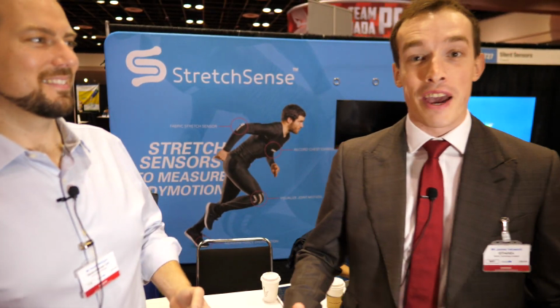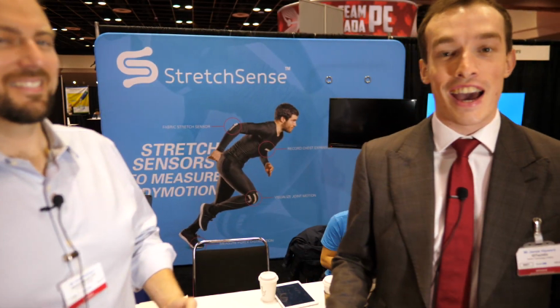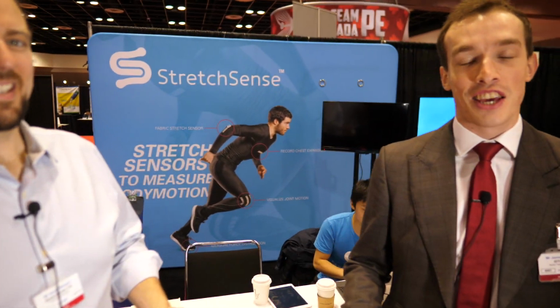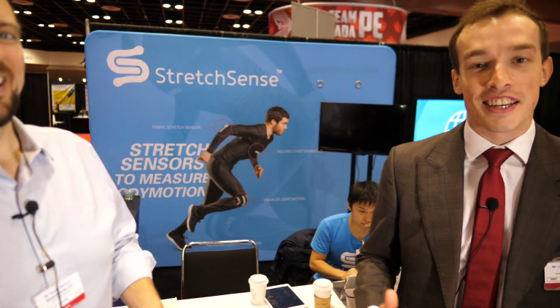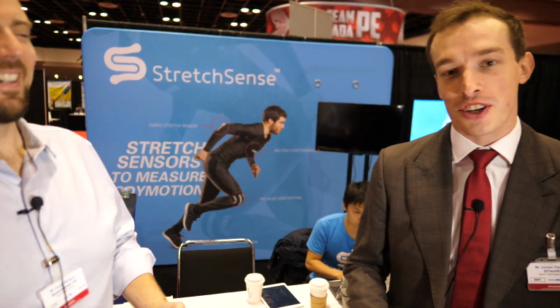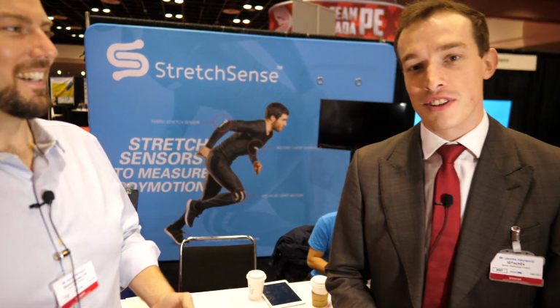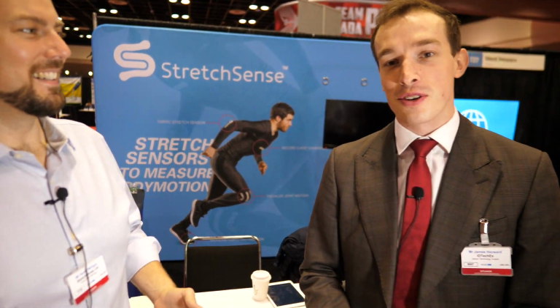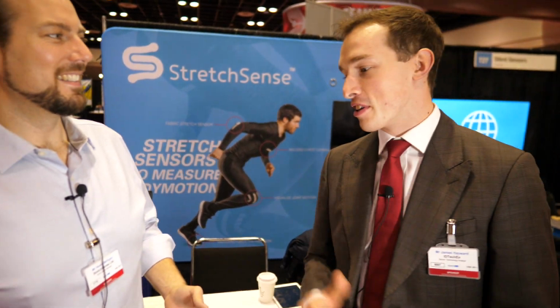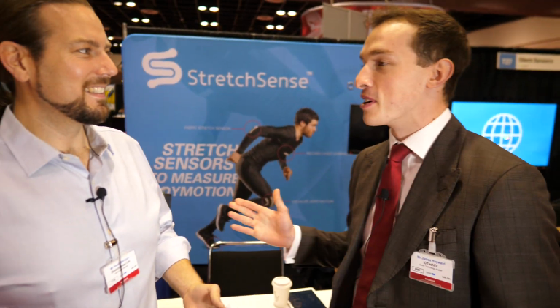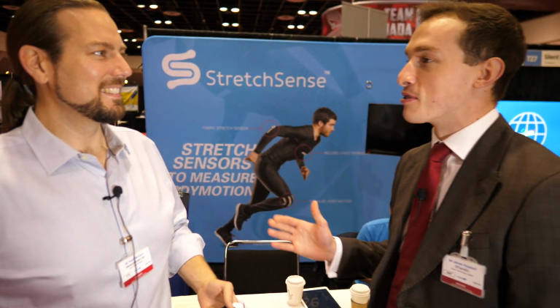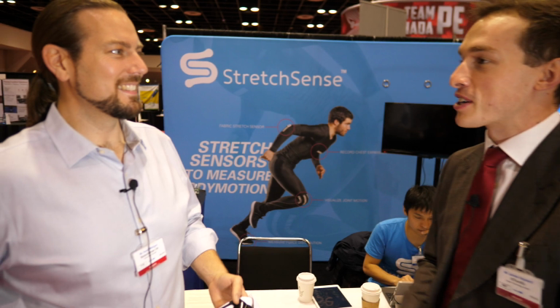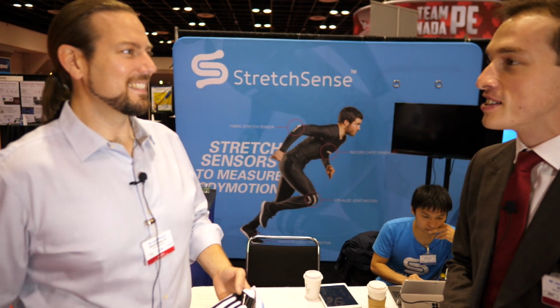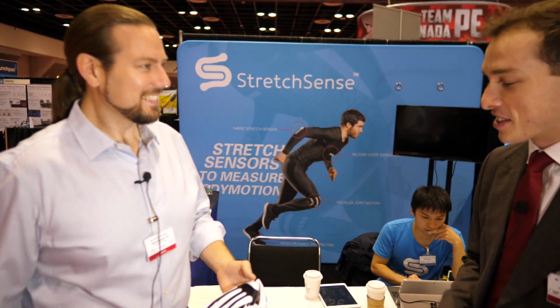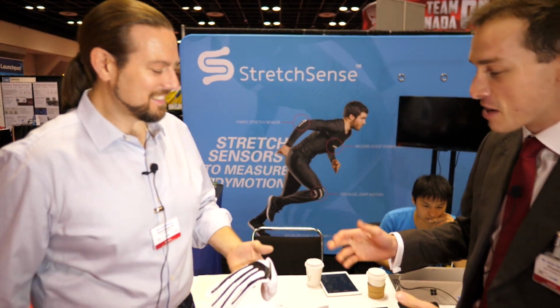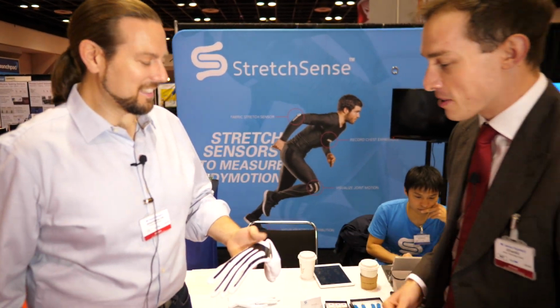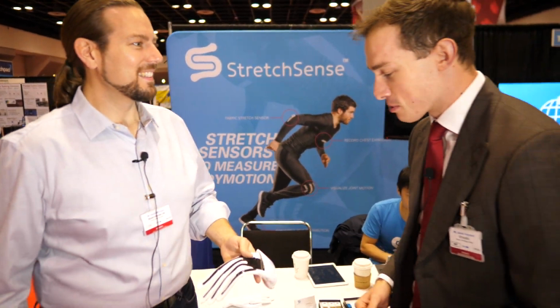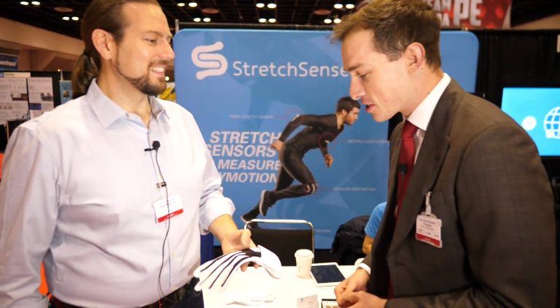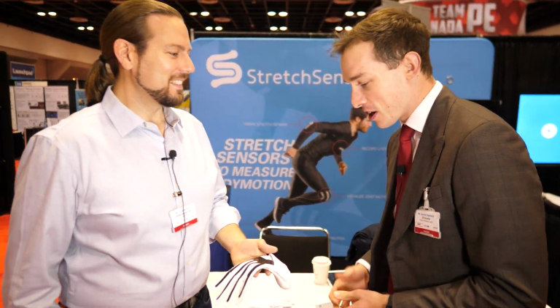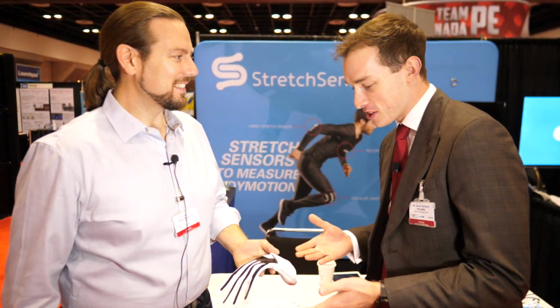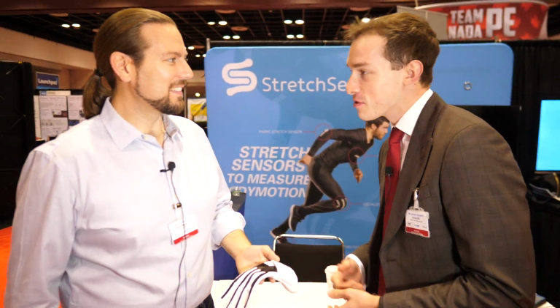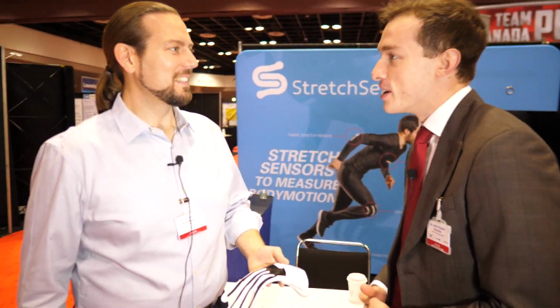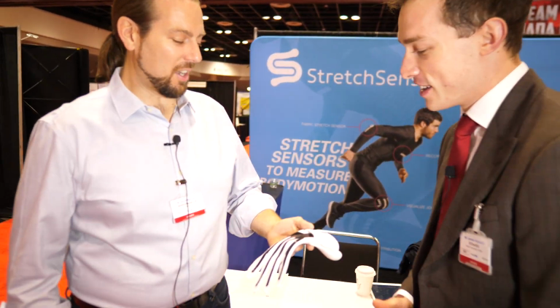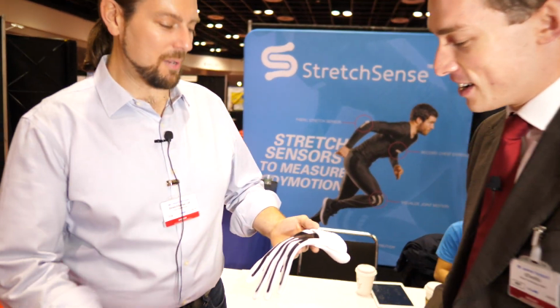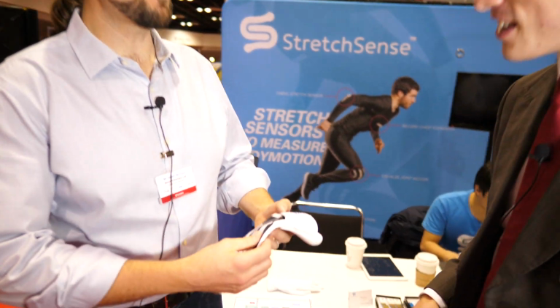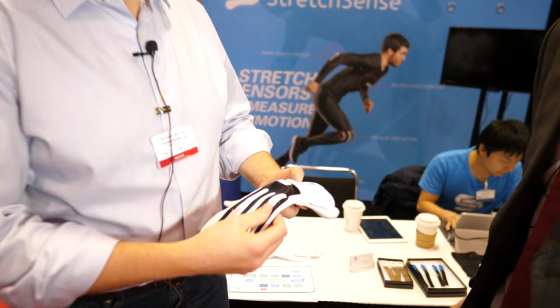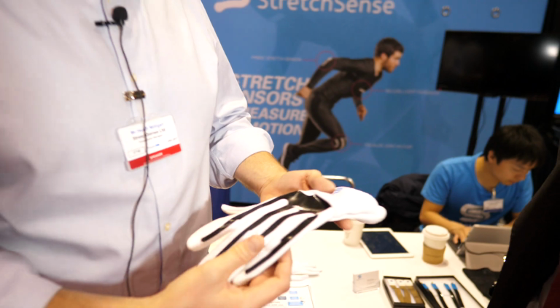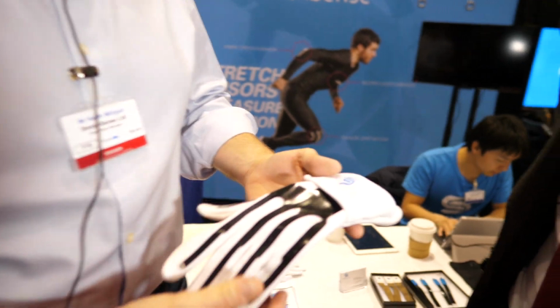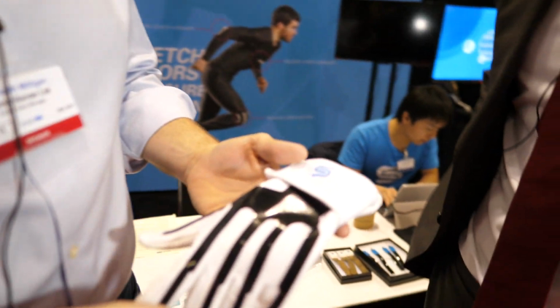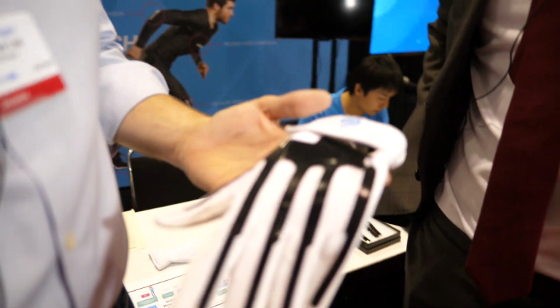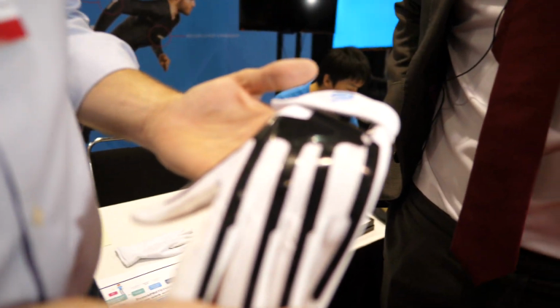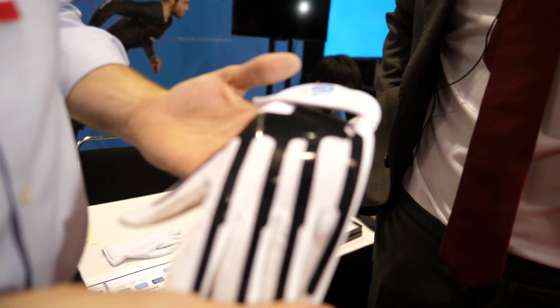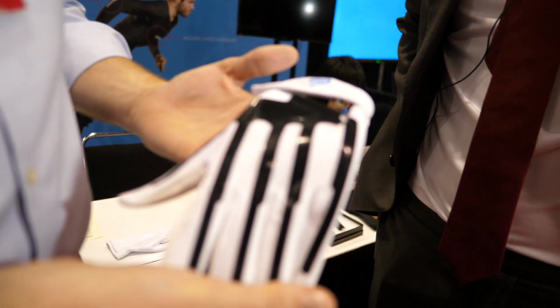We're here at the IDTechX show on day two with Heath Mulligan from StretchSense. He's going to tell us a little bit about the sort of products they're doing. This is a demonstration glove. Hi James, thanks for having us along — this is just a demonstration of what we can do.